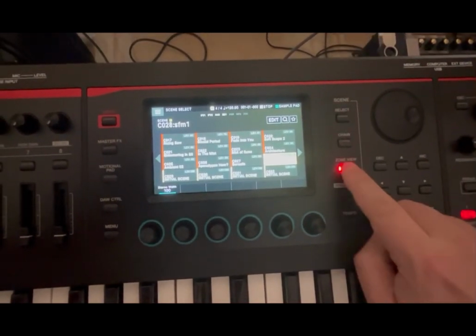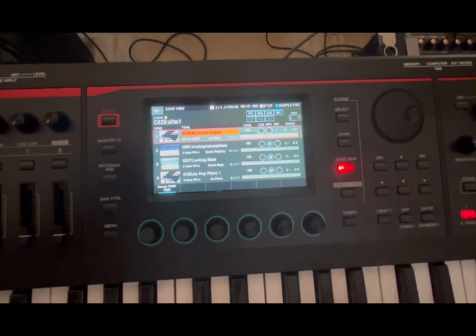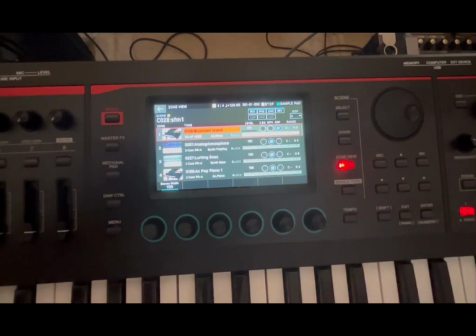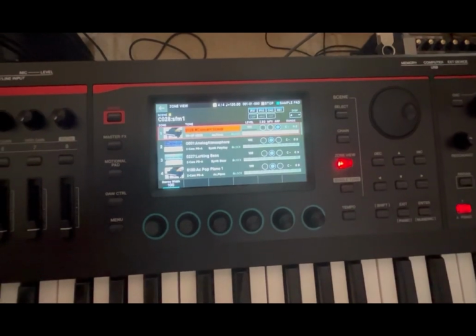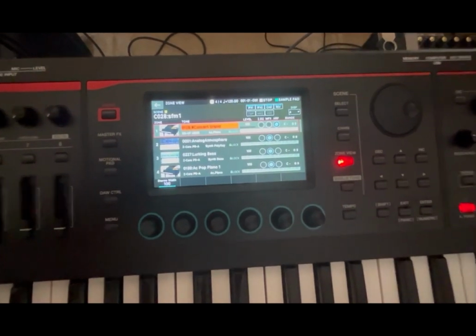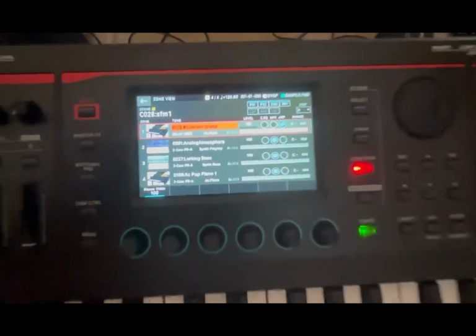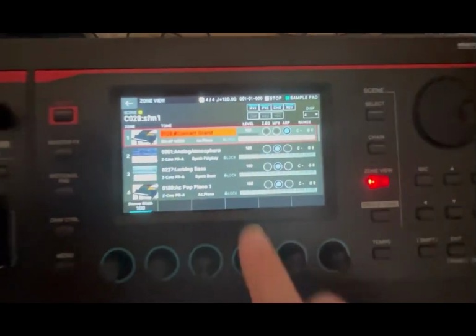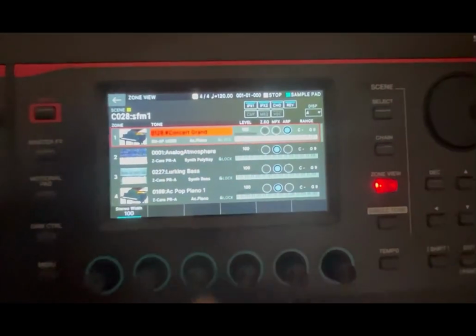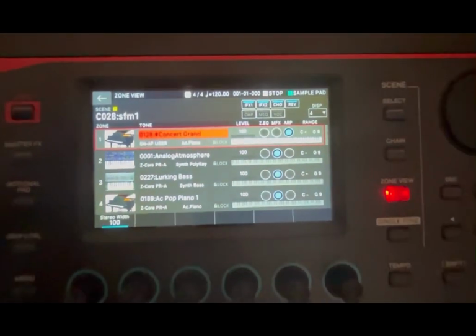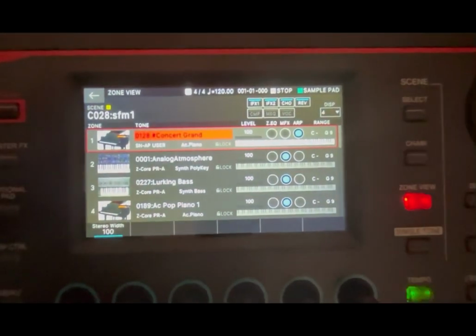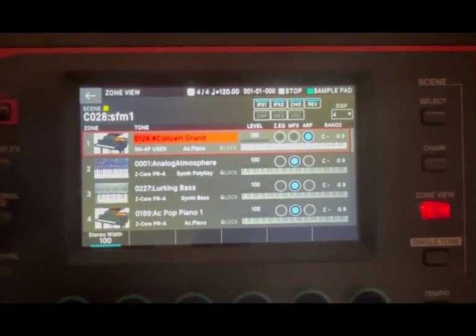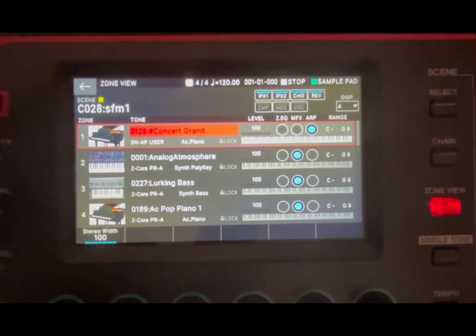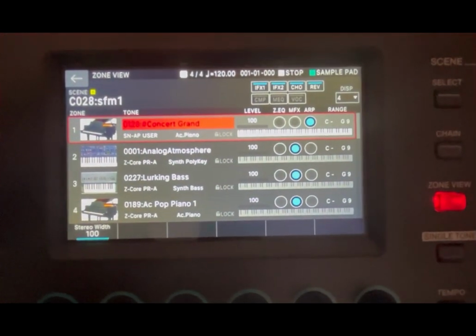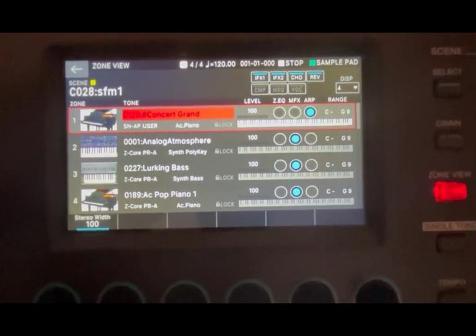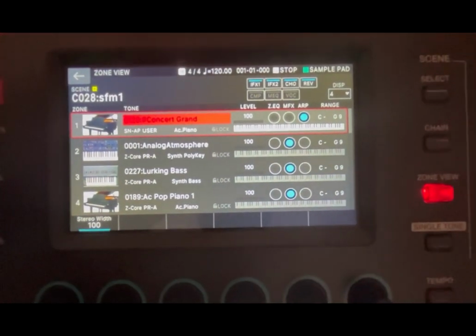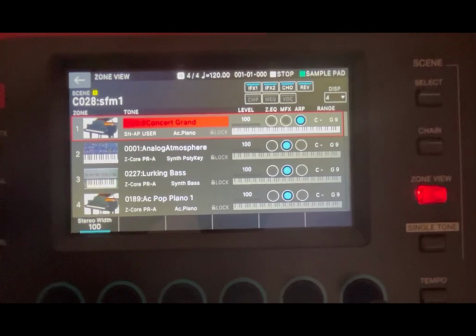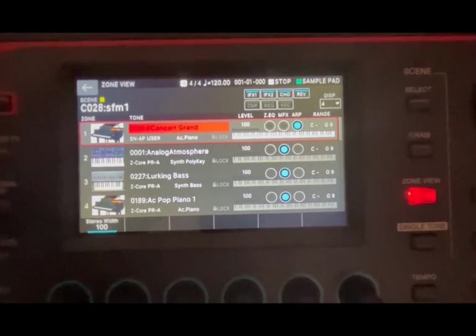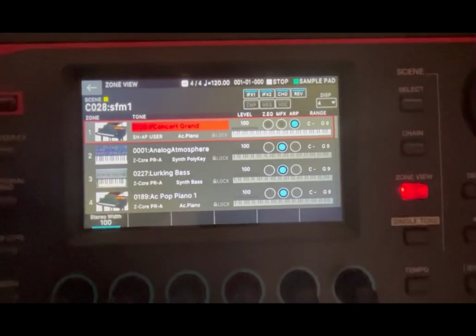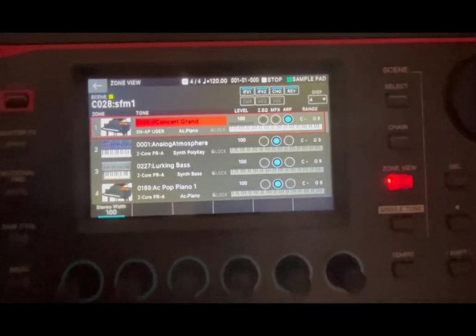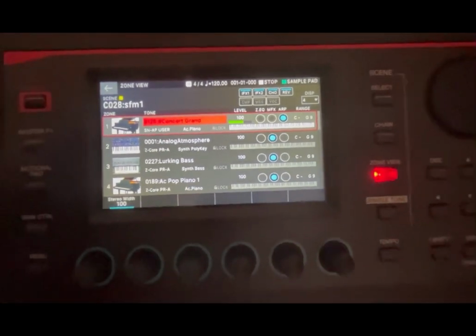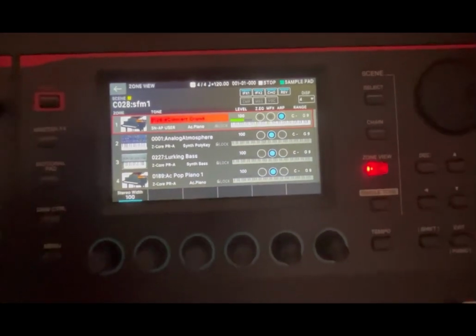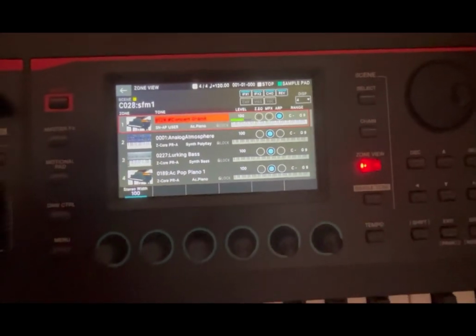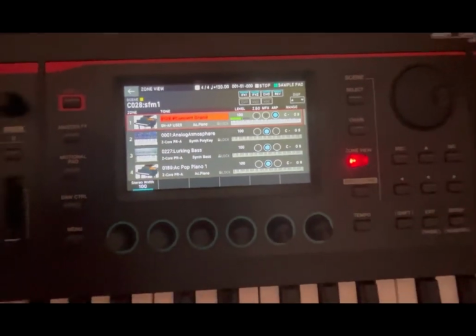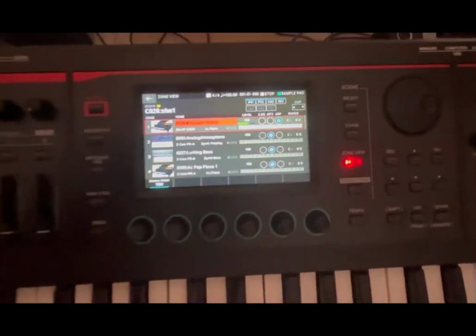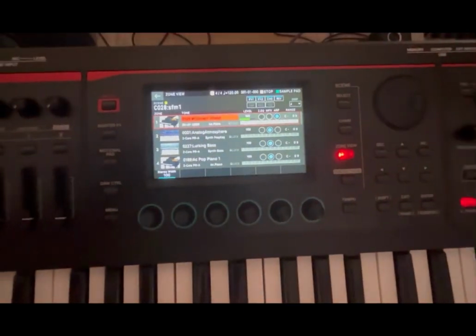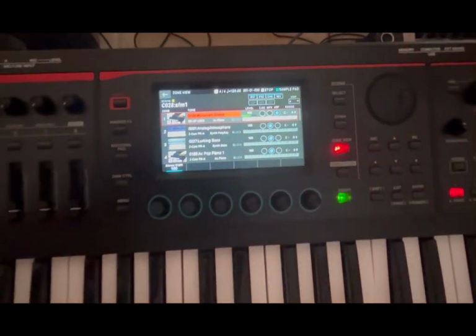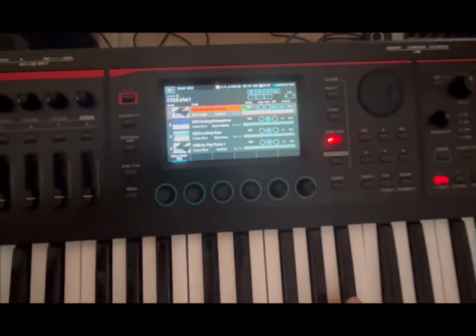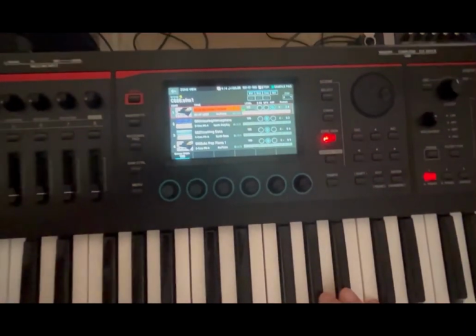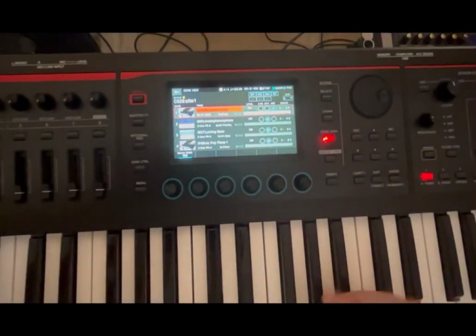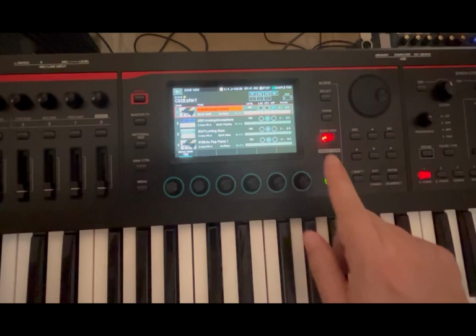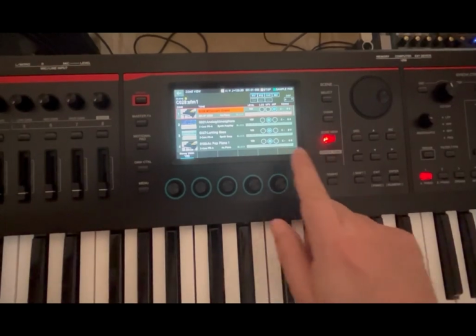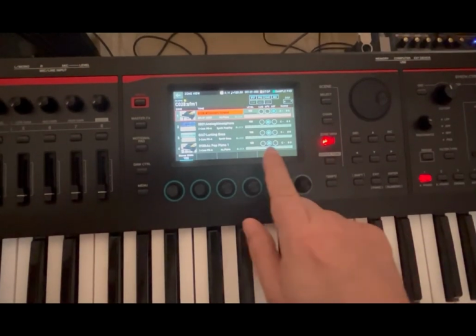Let me press zone view again. As you can see, I have a normal concert grand. Let's hear it. Okay, now let me show you the connectivity.